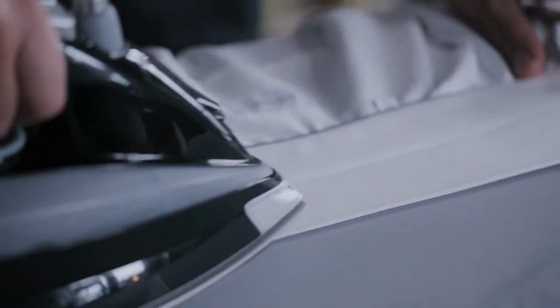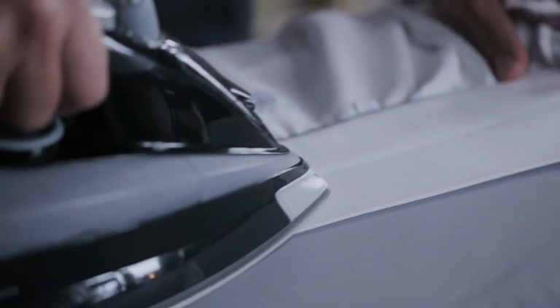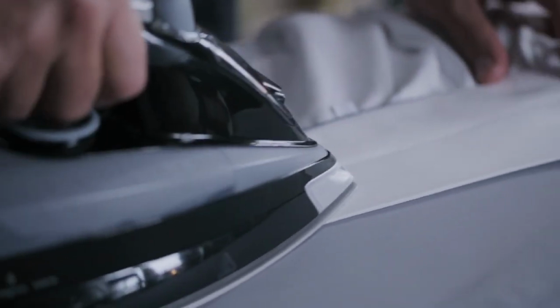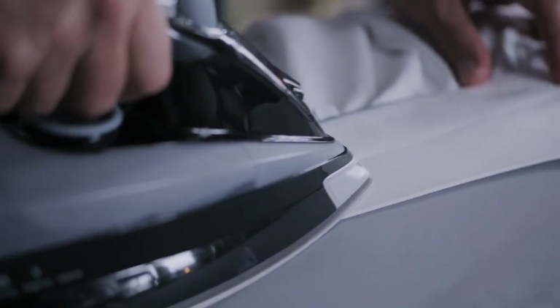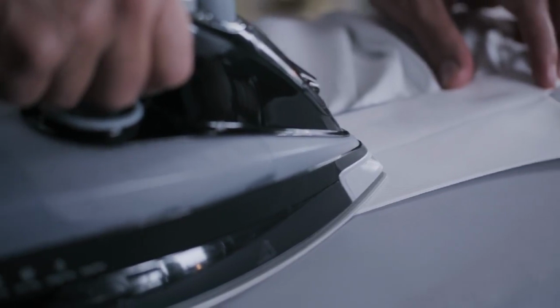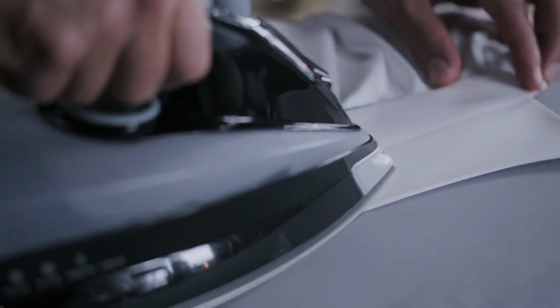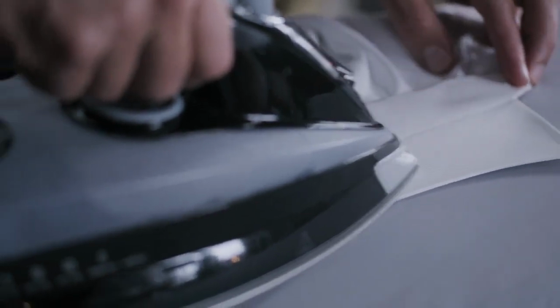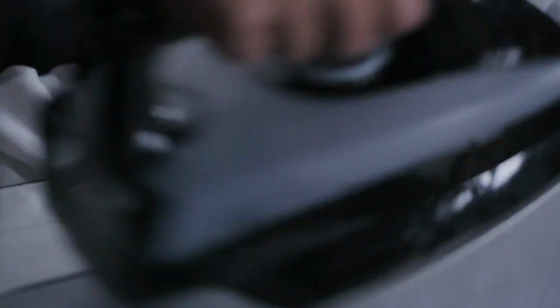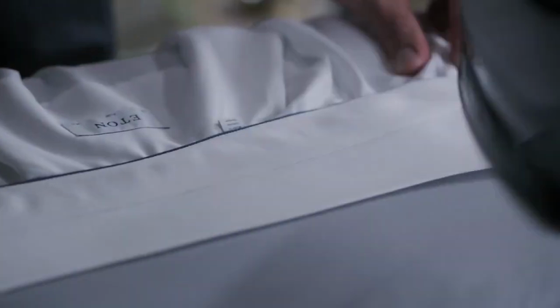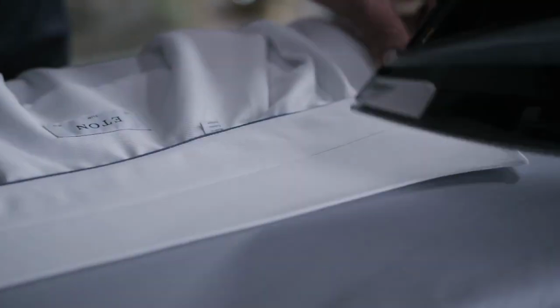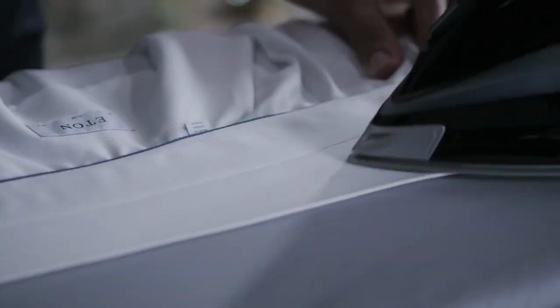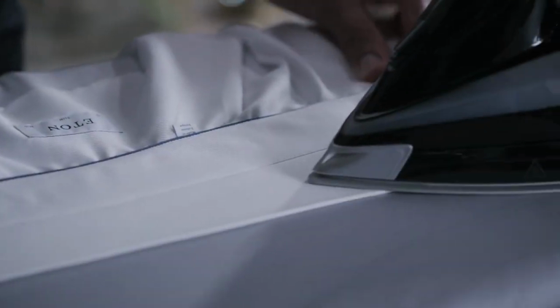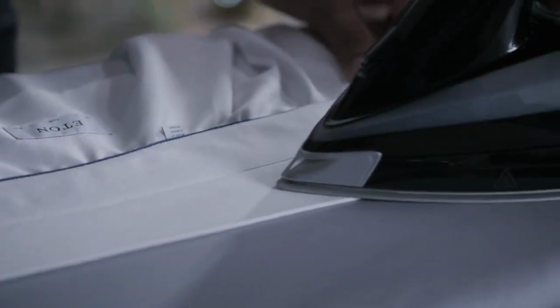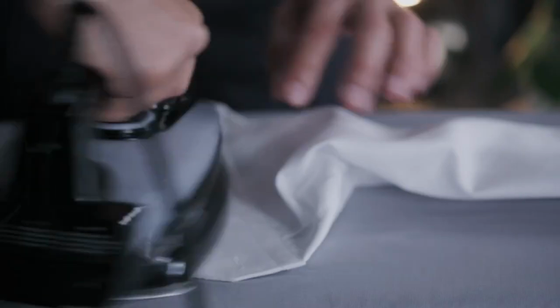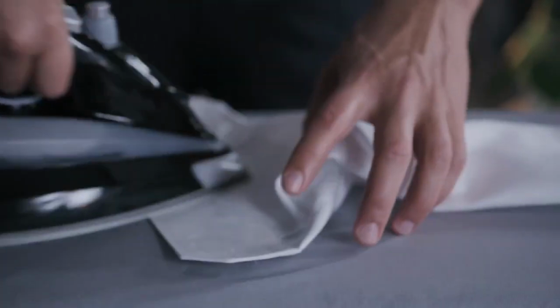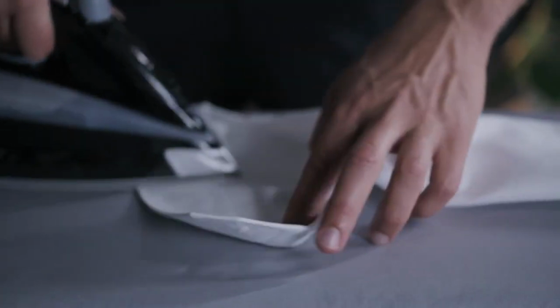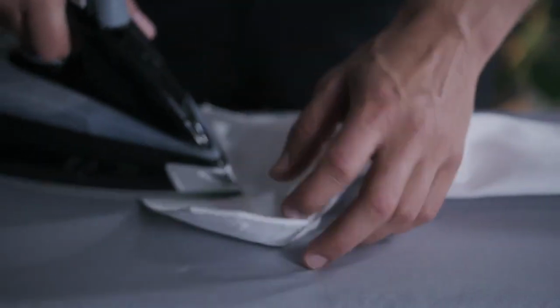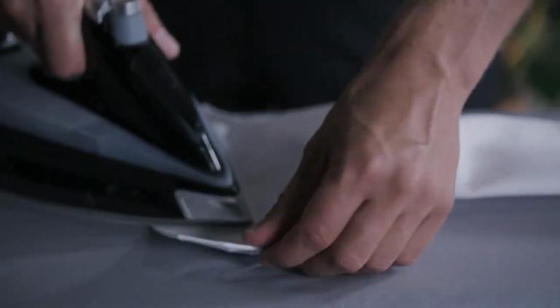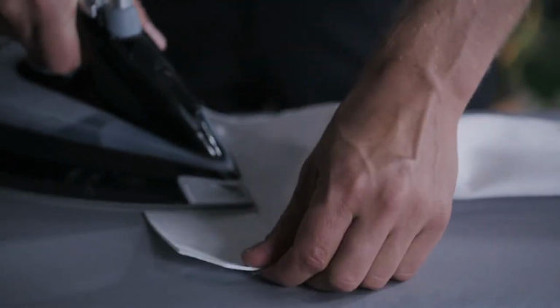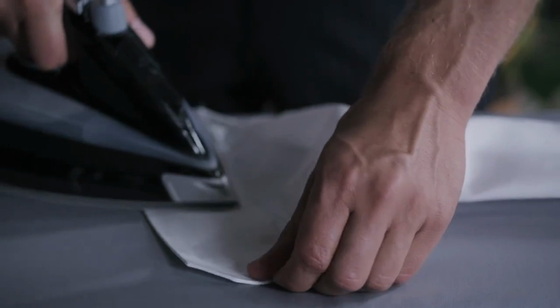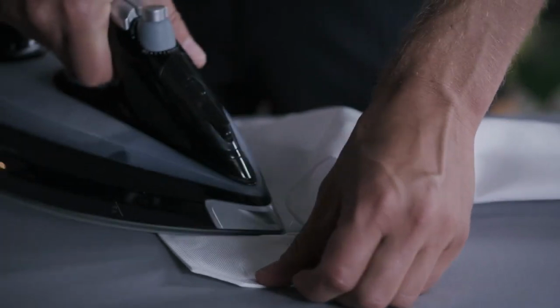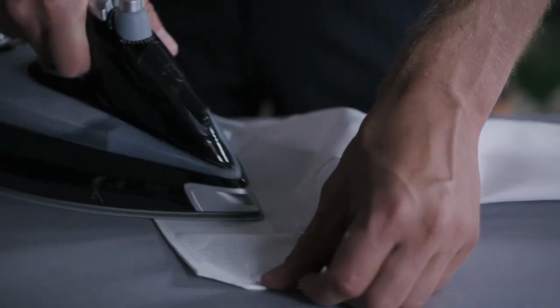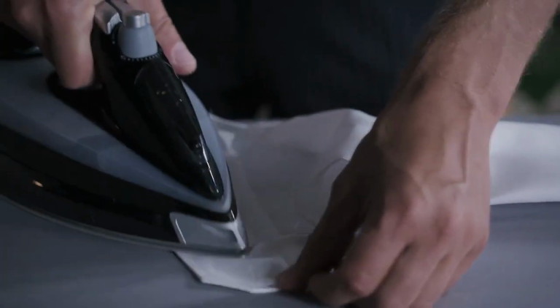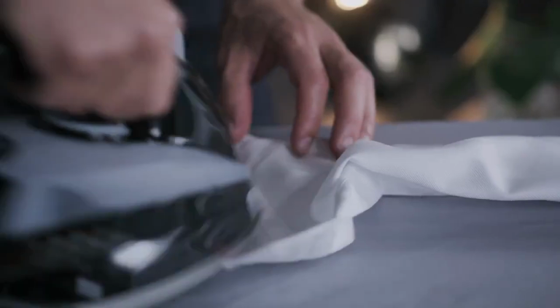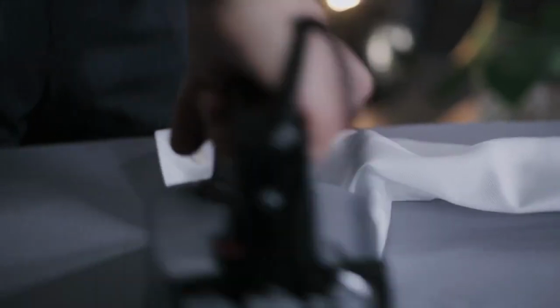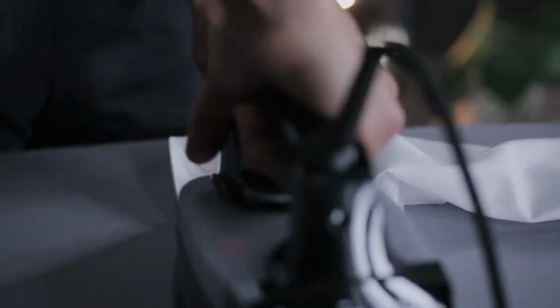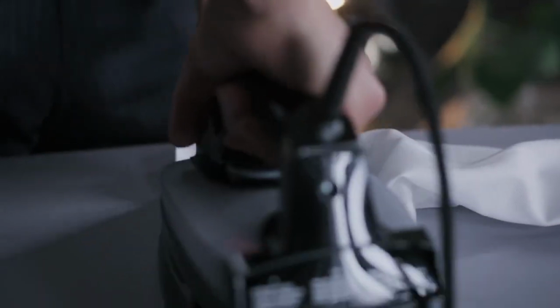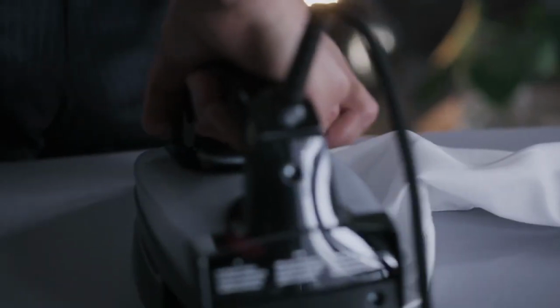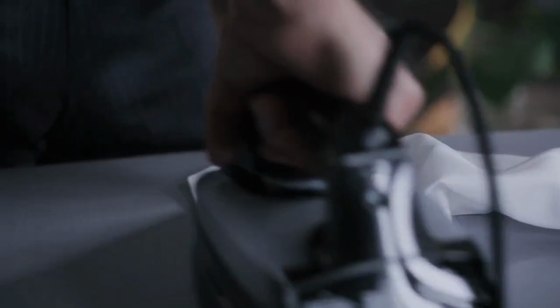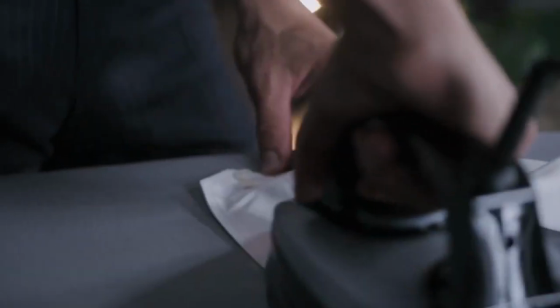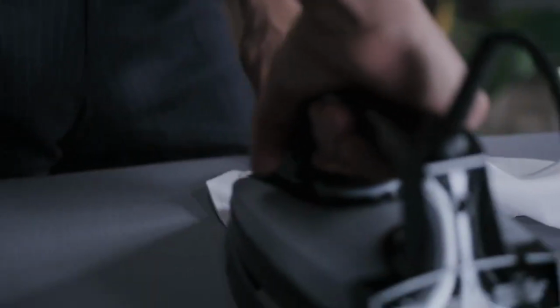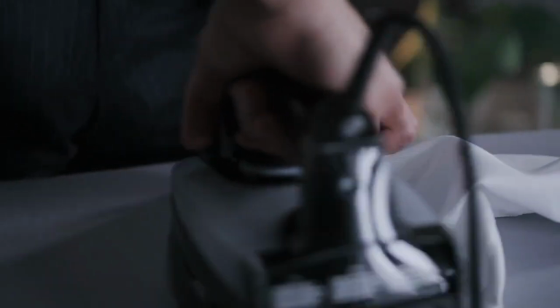With the collar, I start with the points and move inwards. With the cuffs, I only iron the outside of the shirt, and as with the collar, always iron inwards.